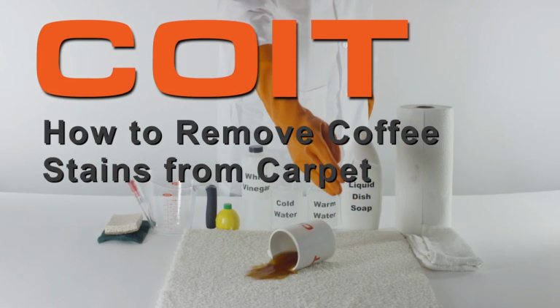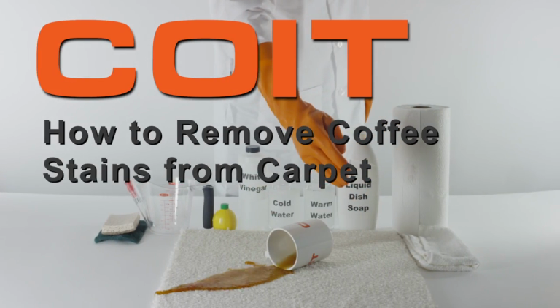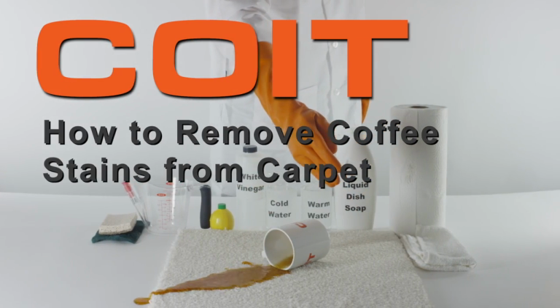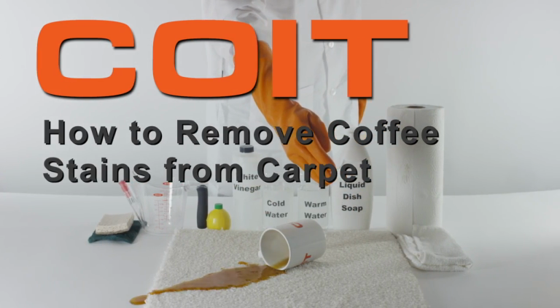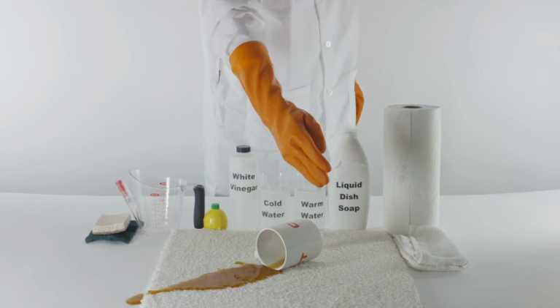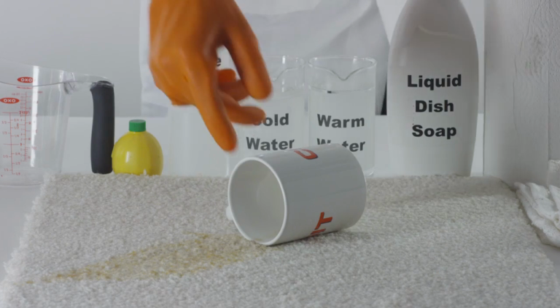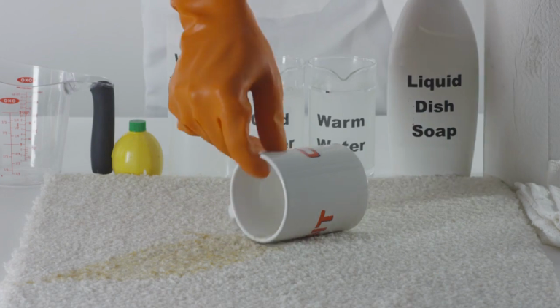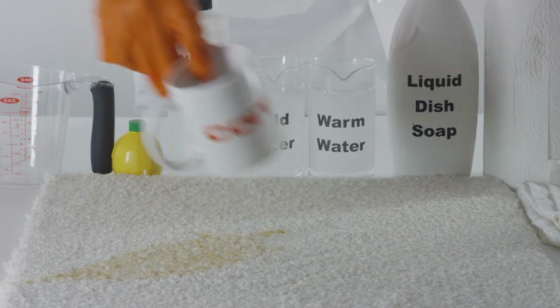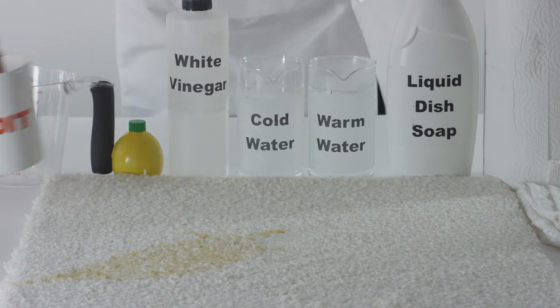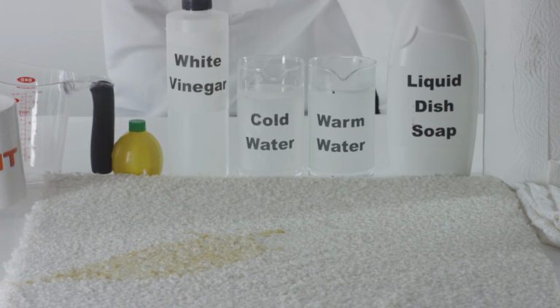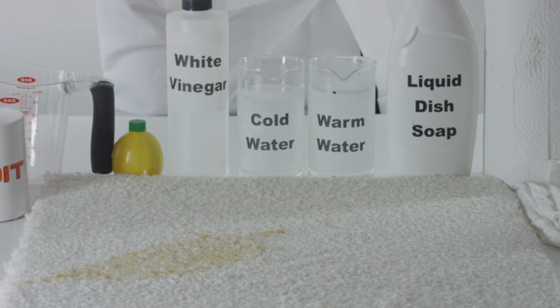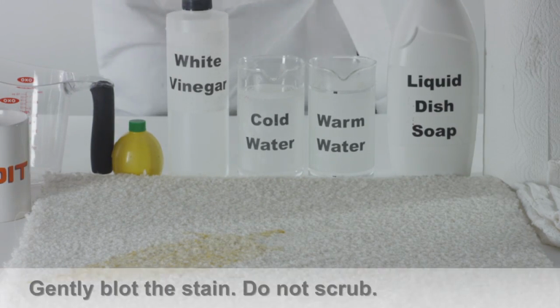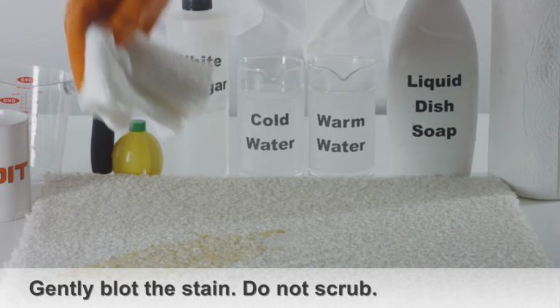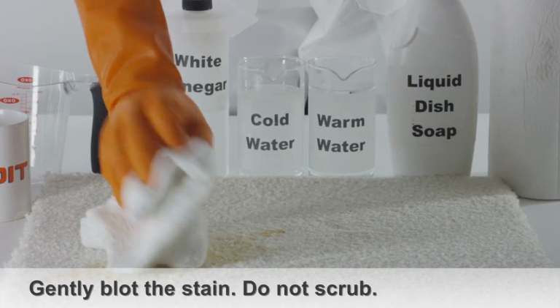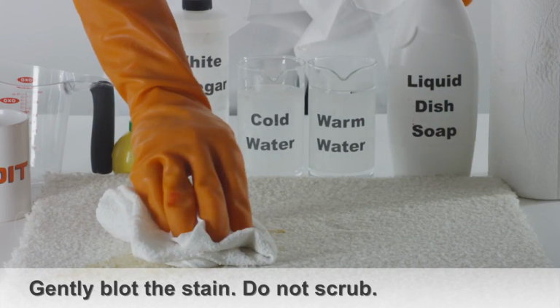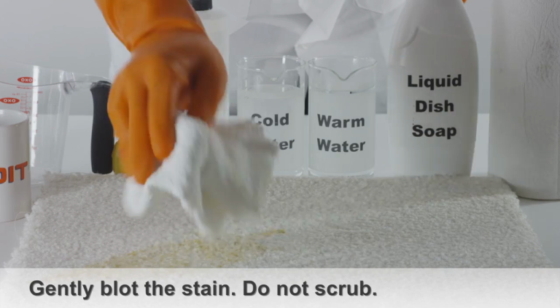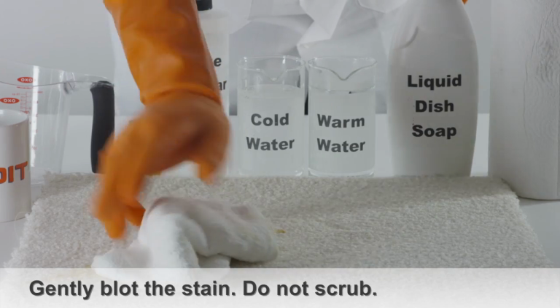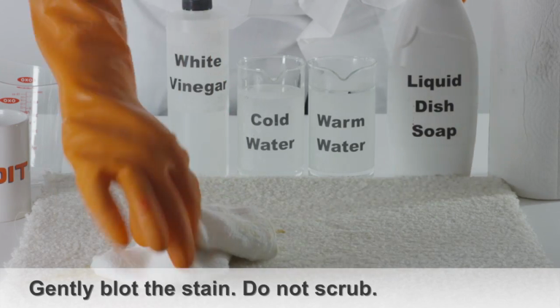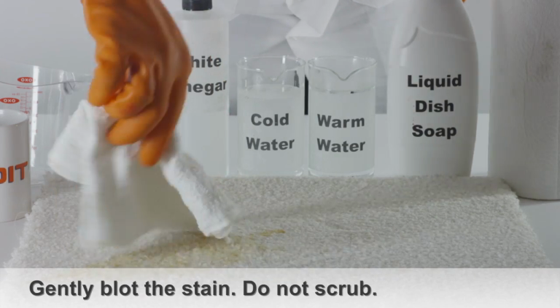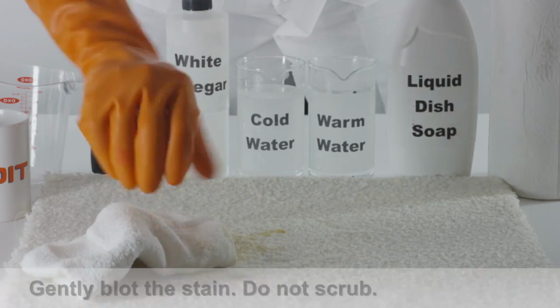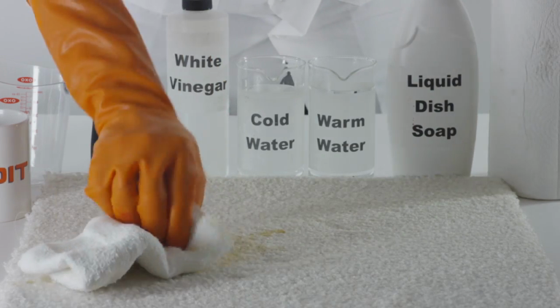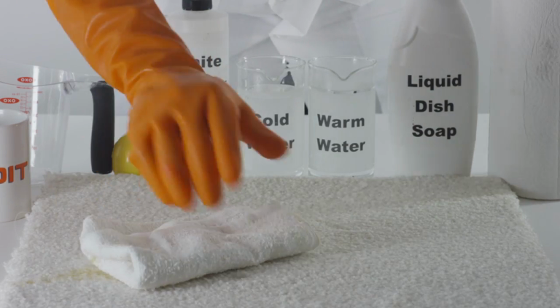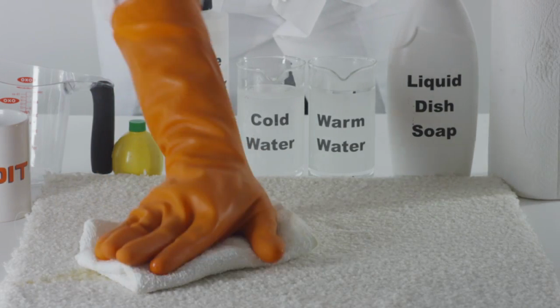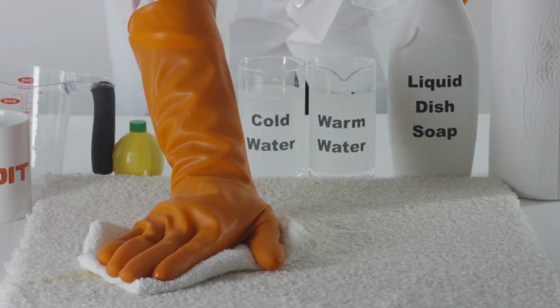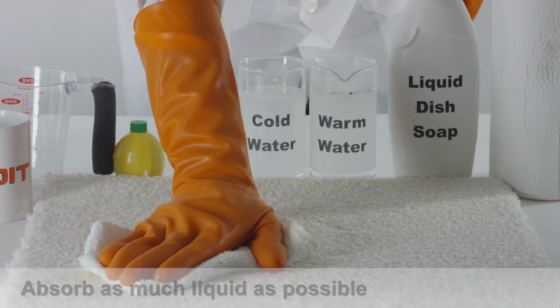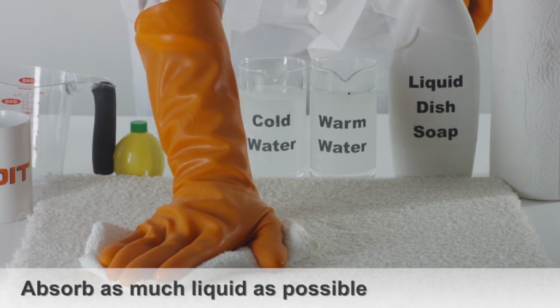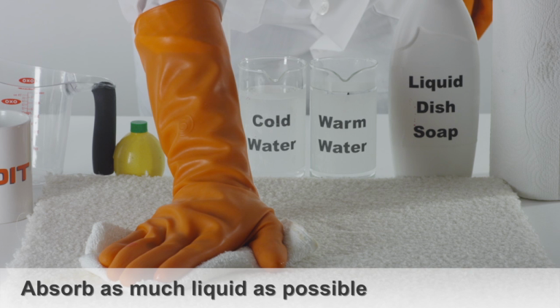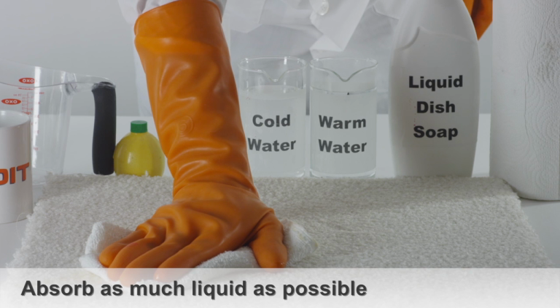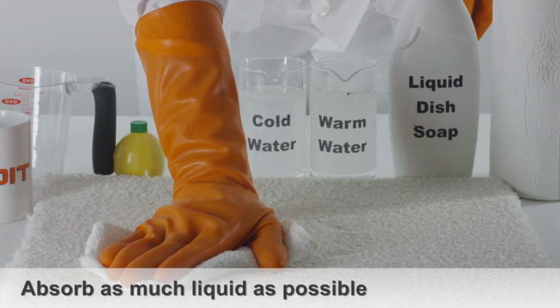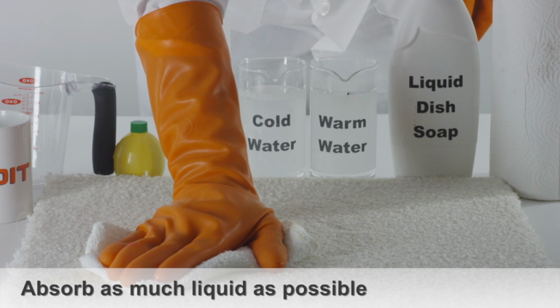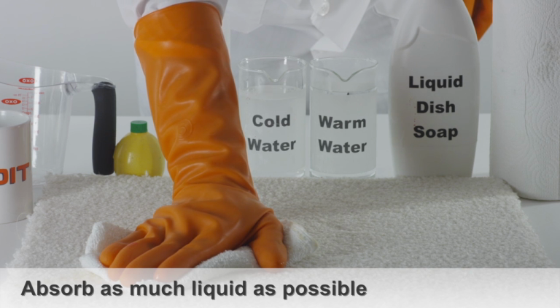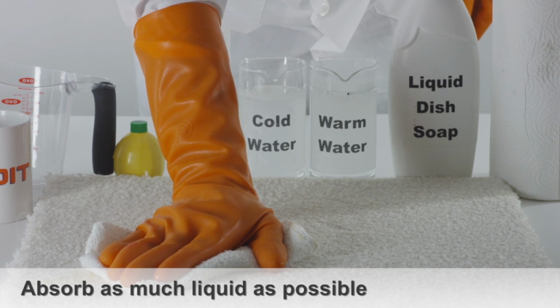How to remove coffee stains from carpet. Grab some paper towel and gently blot the stain. Do not scrub. Absorb as much of the liquid as possible before the coffee stain sets in.